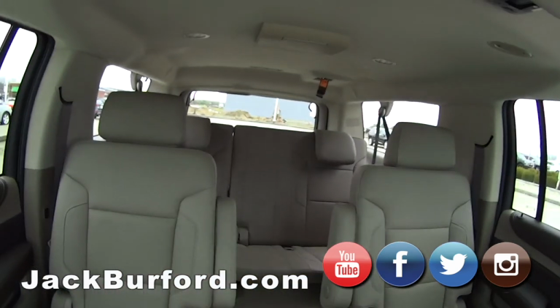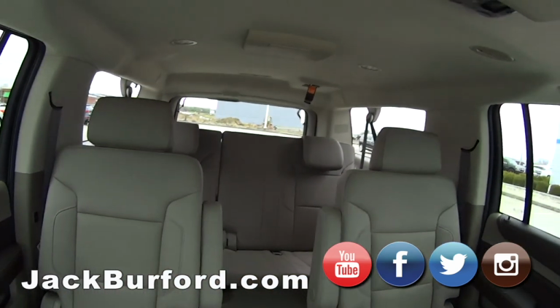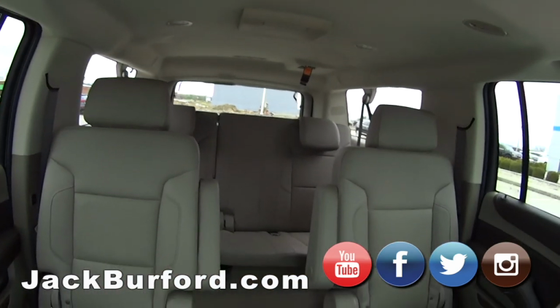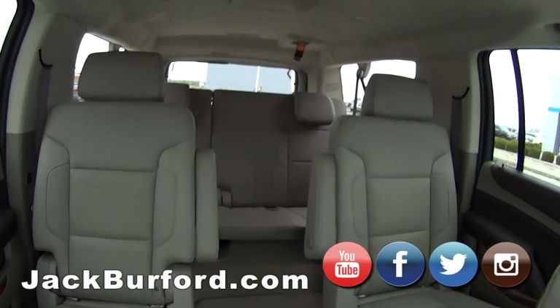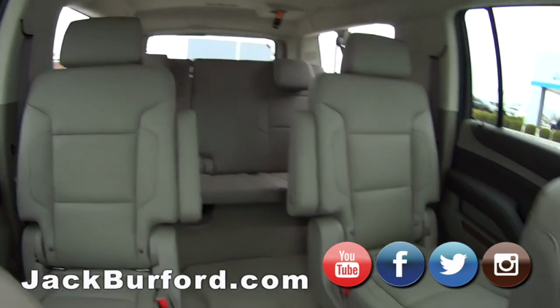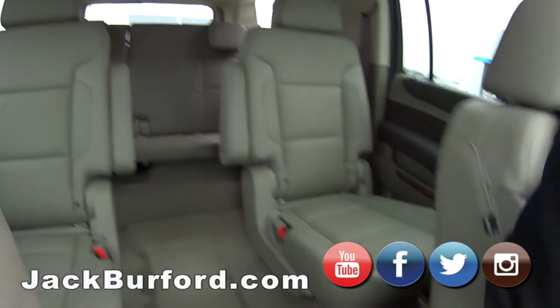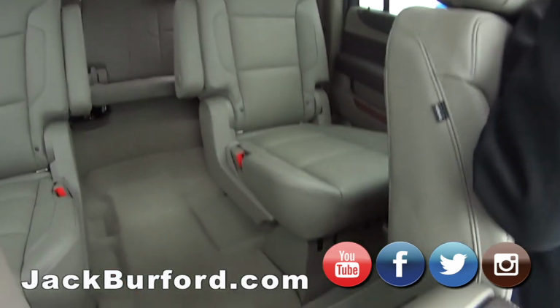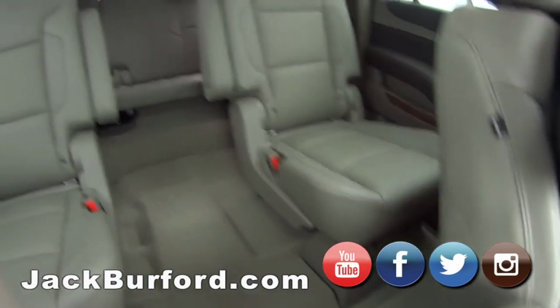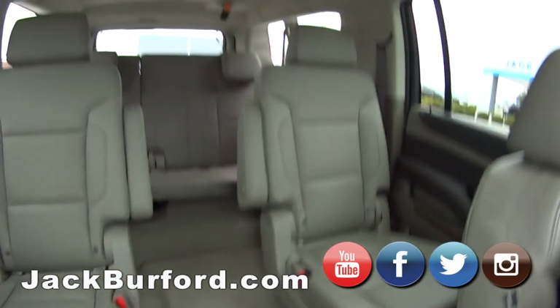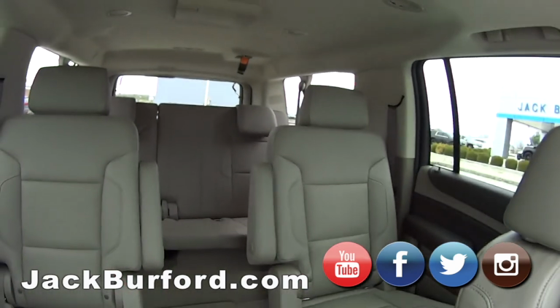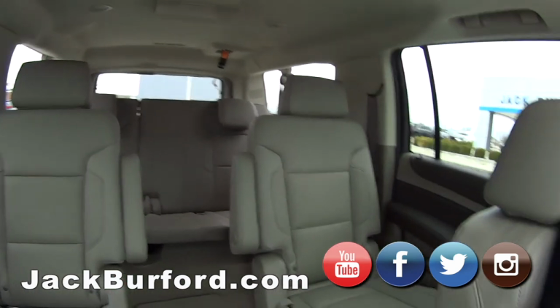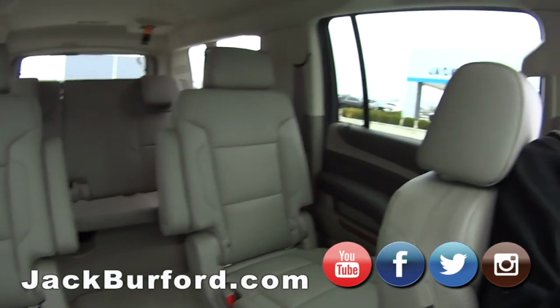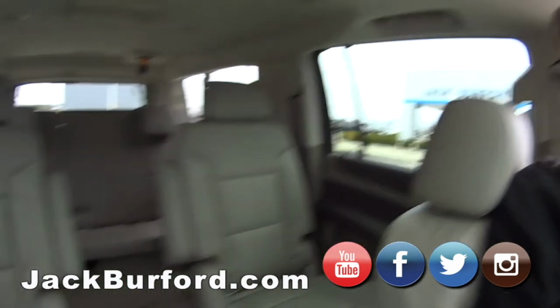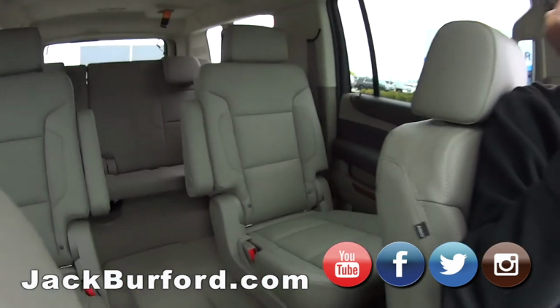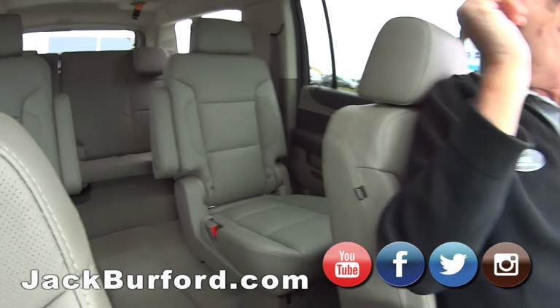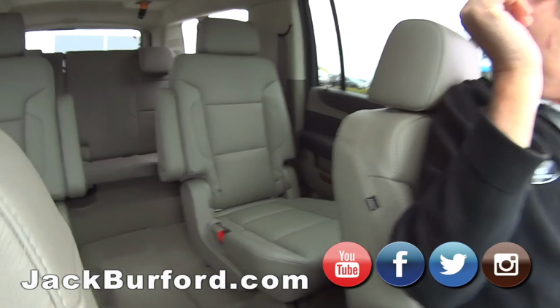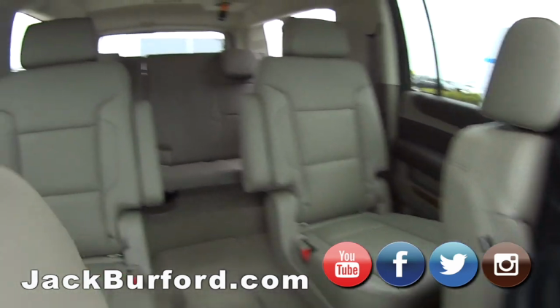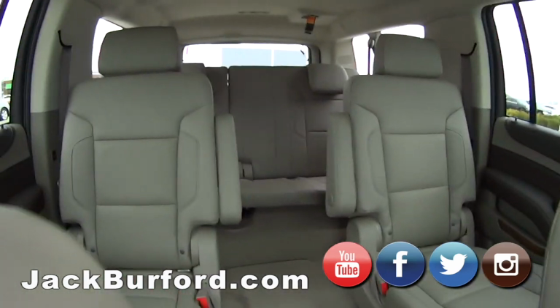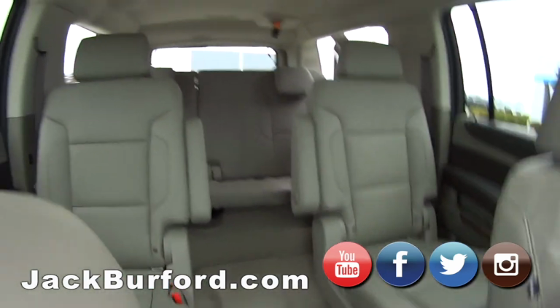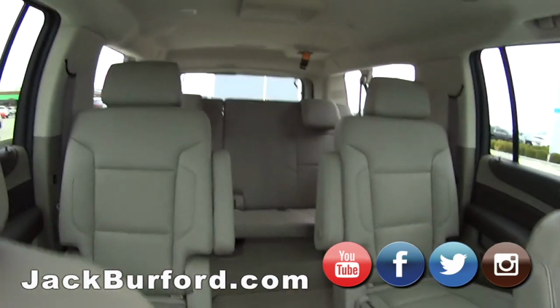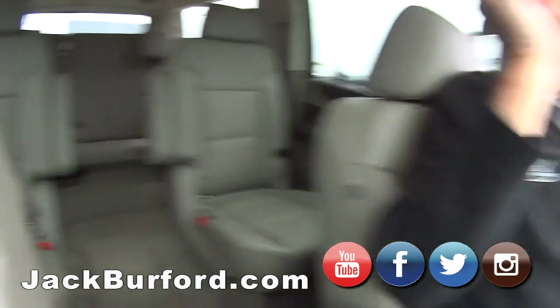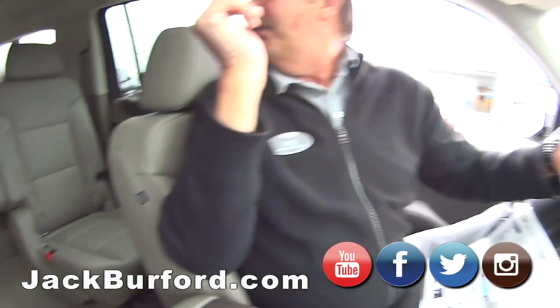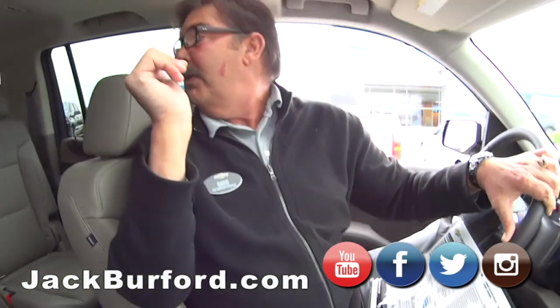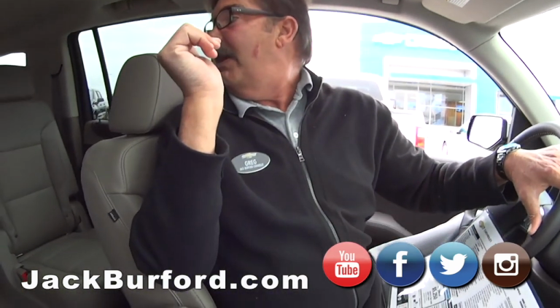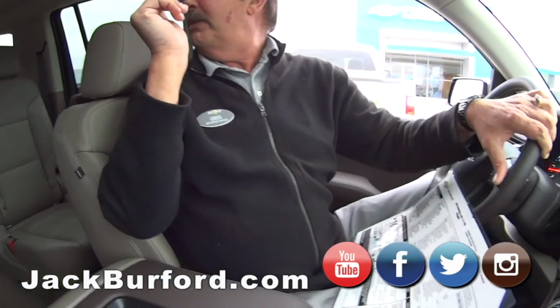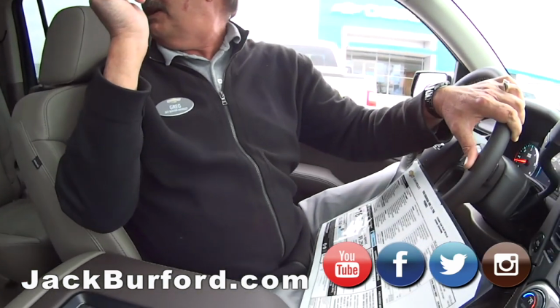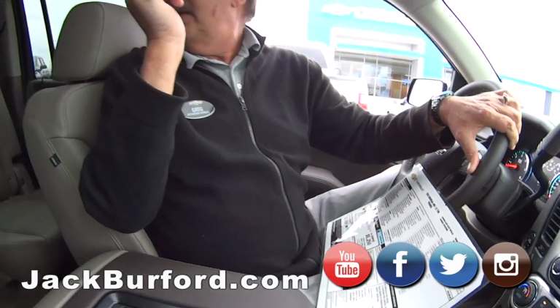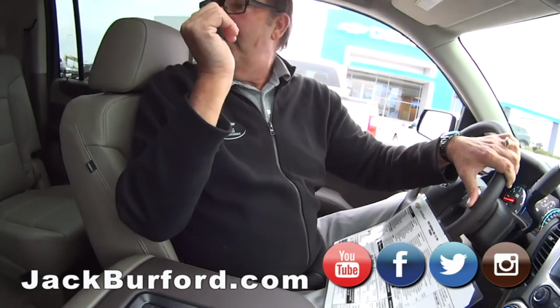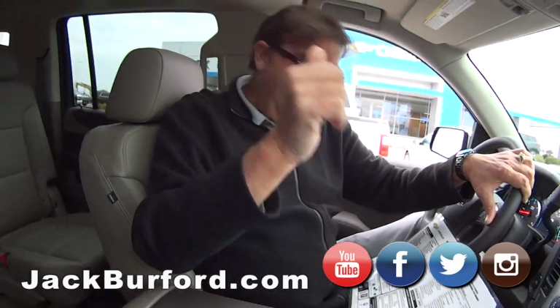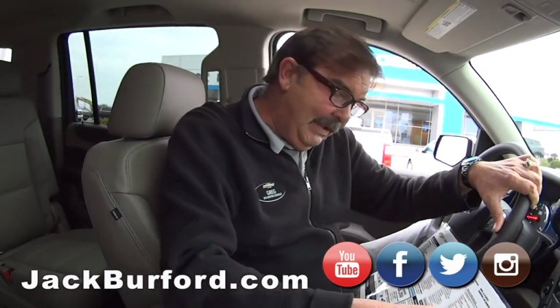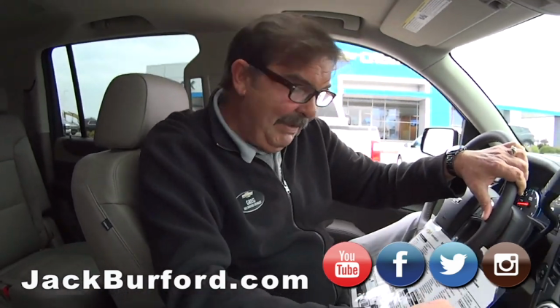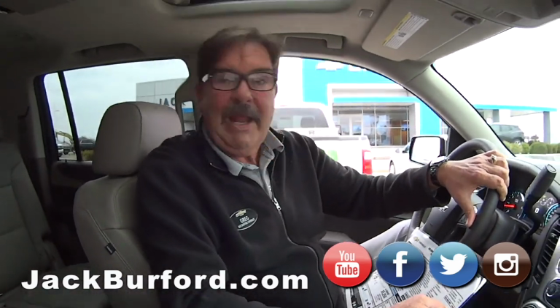The third row folds also — there are buttons in the back. I mean, you could sleep in this. I could move into this. You could put a mattress back there. Well, for the price, you might have to.